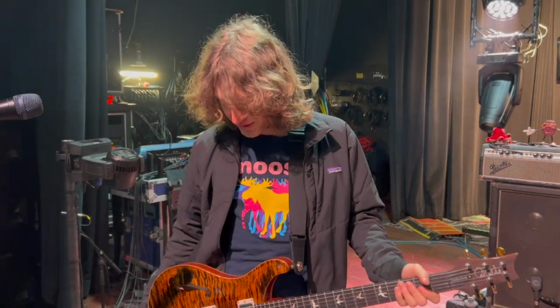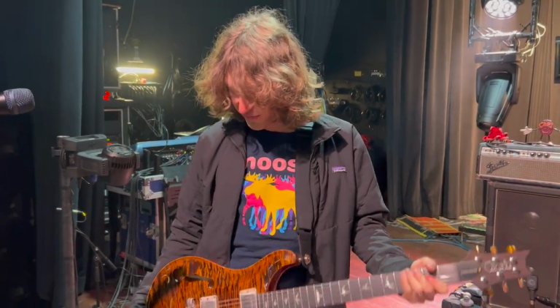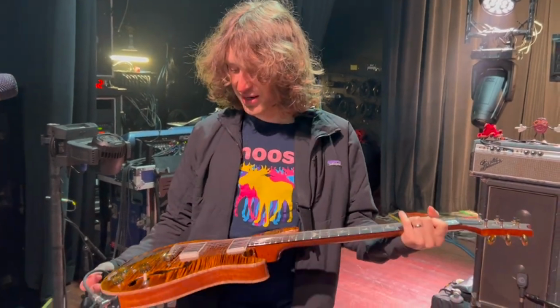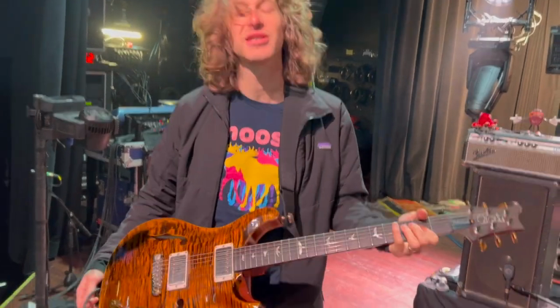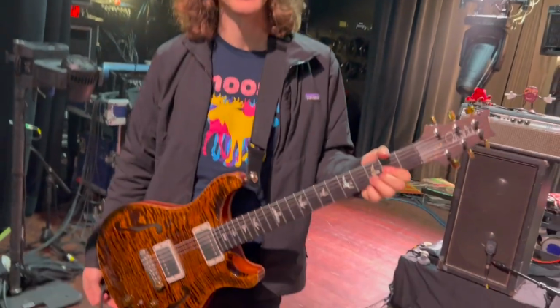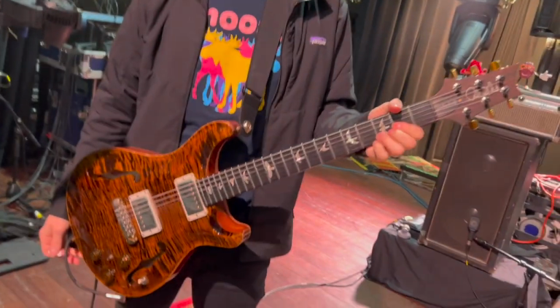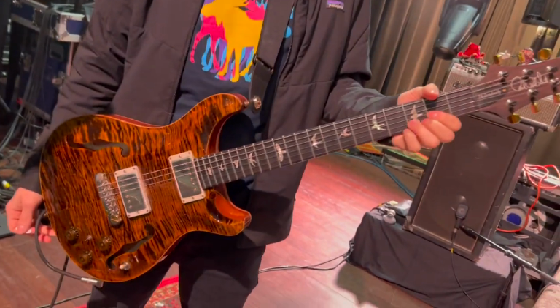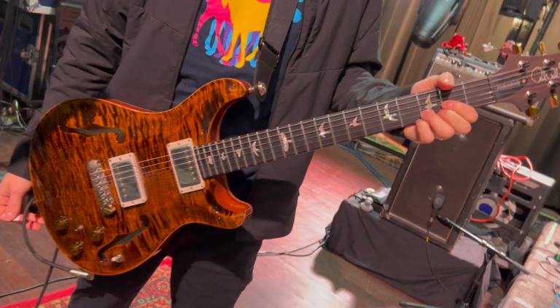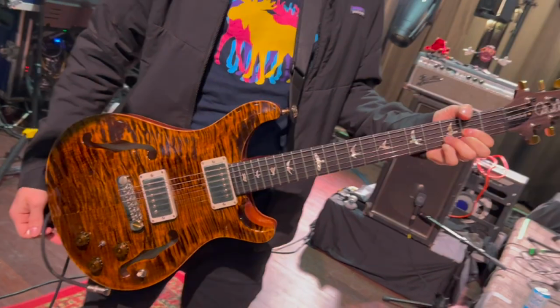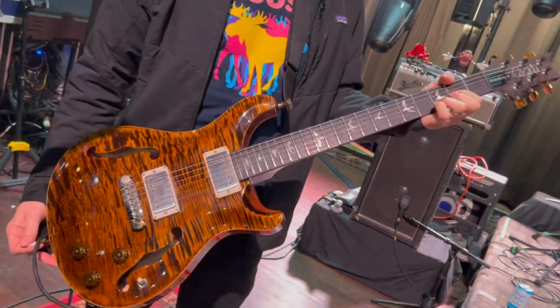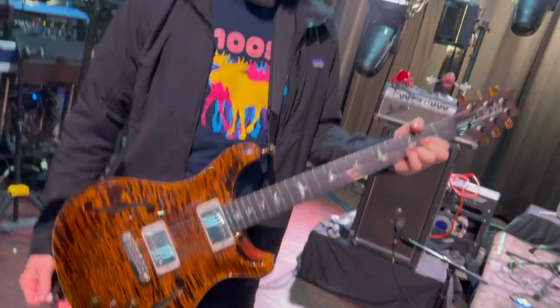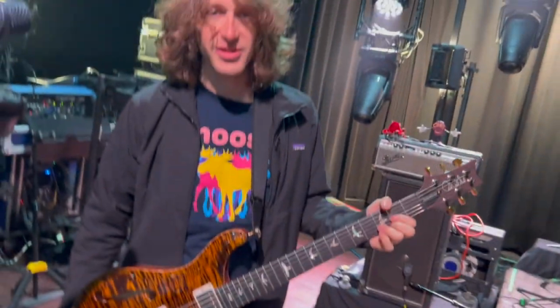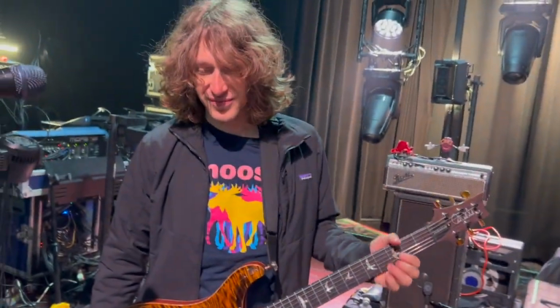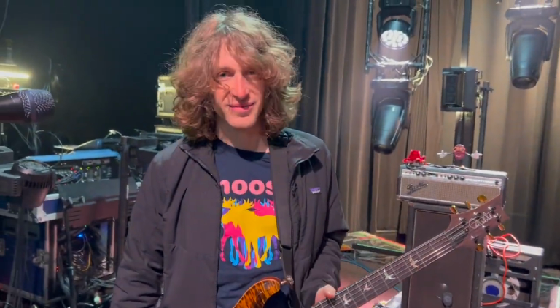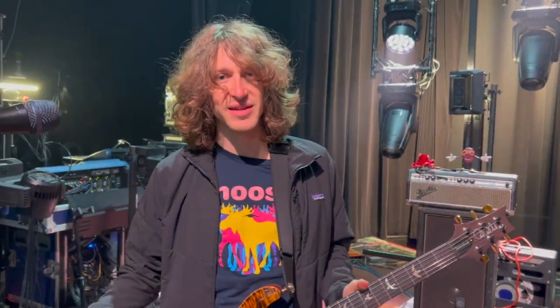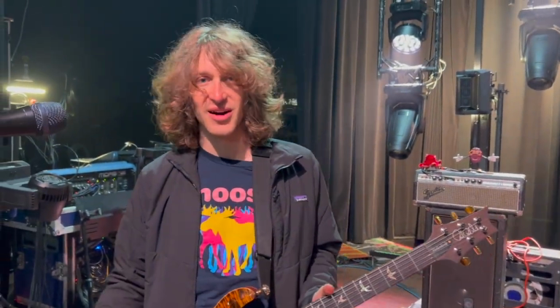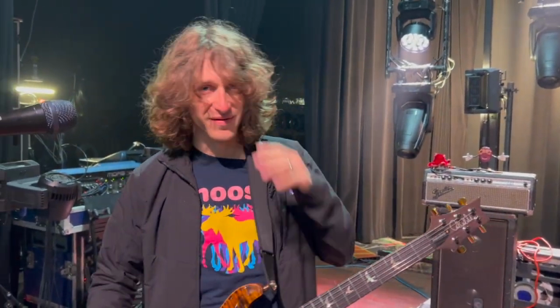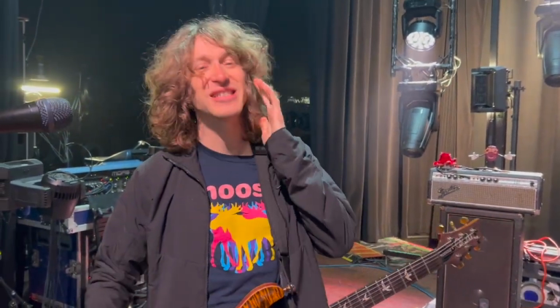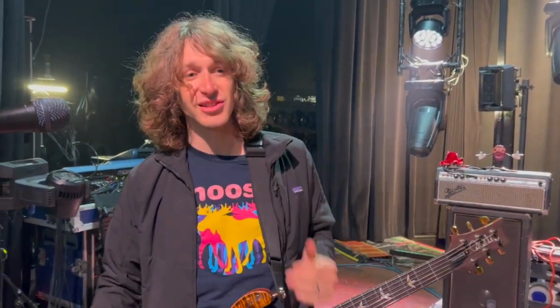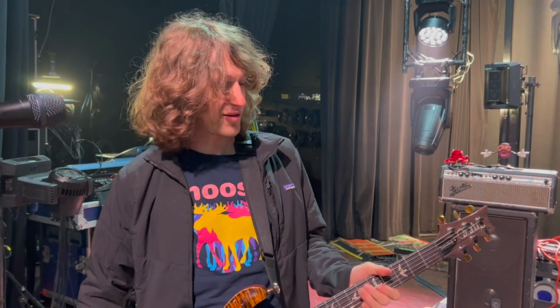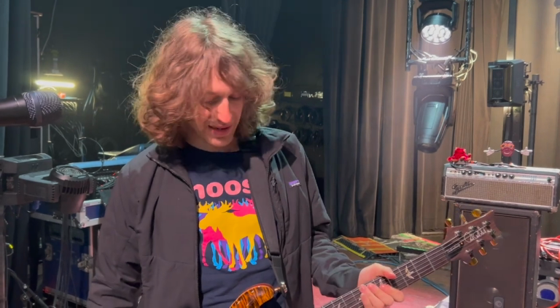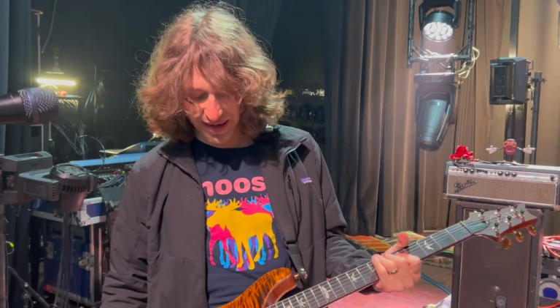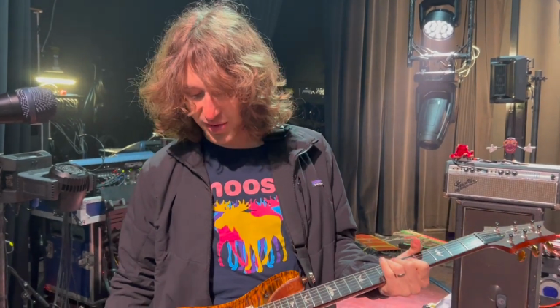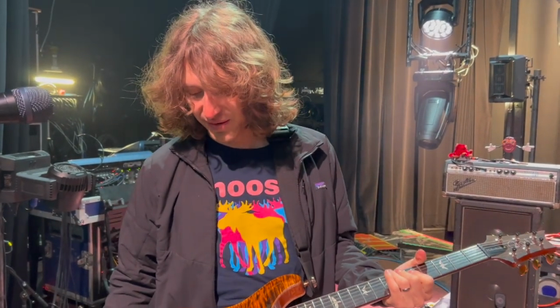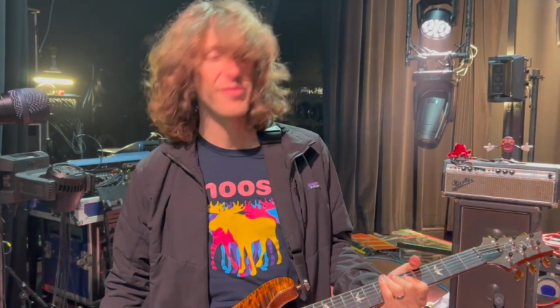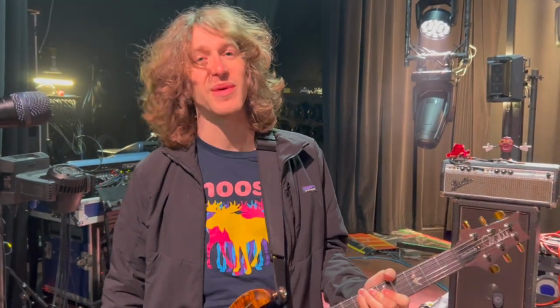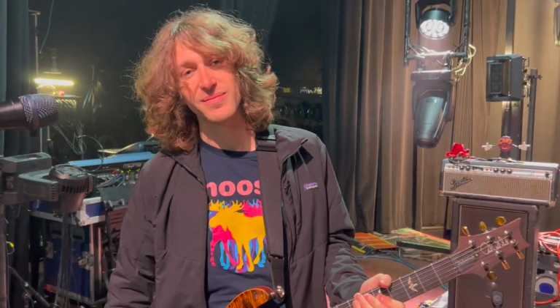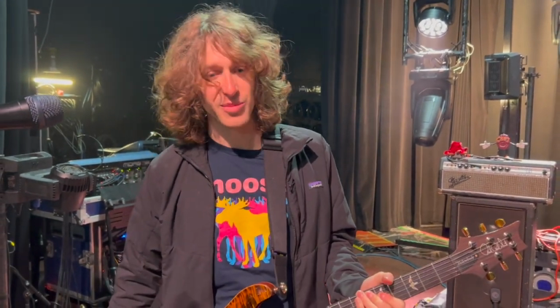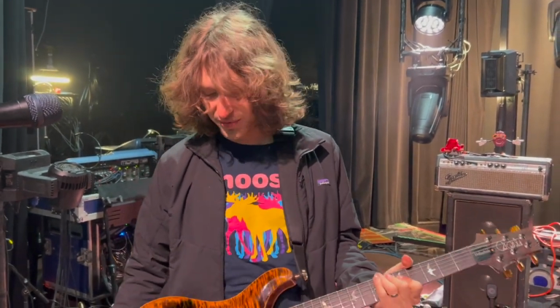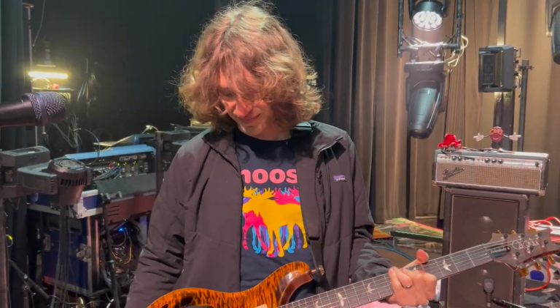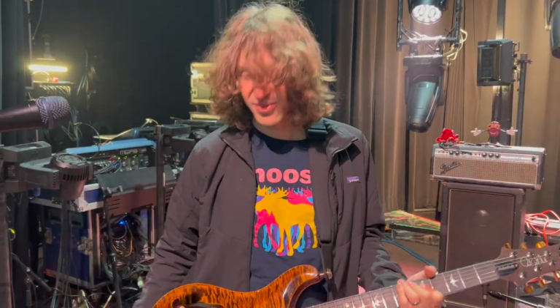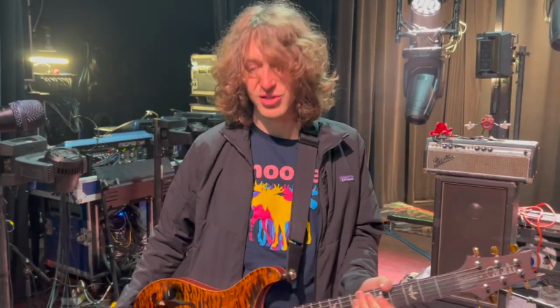So first, my guitar right here is a PRS Hollow Body 2. Love this guitar, love these guitars in general. I got this one and the red one is my number two, playing every show.